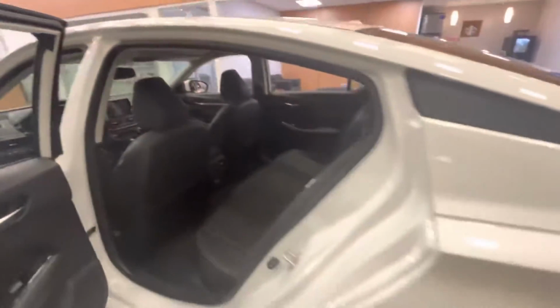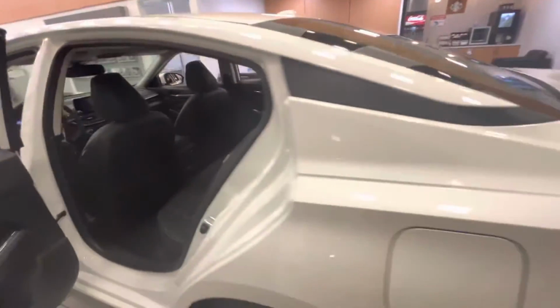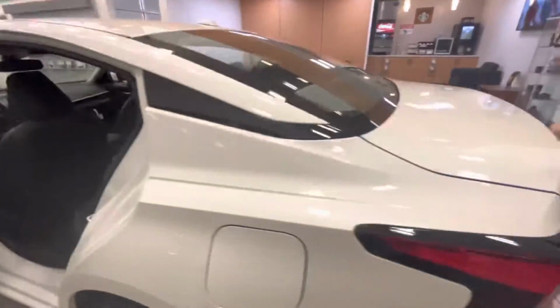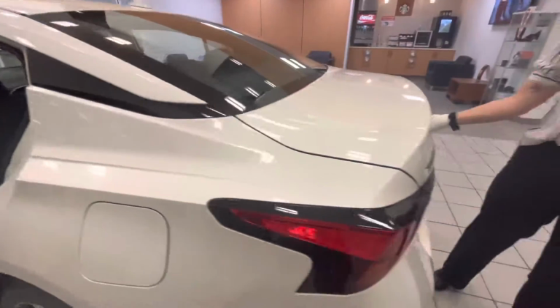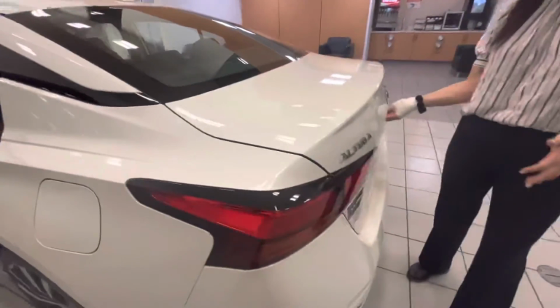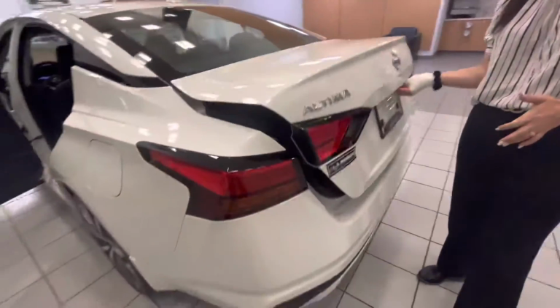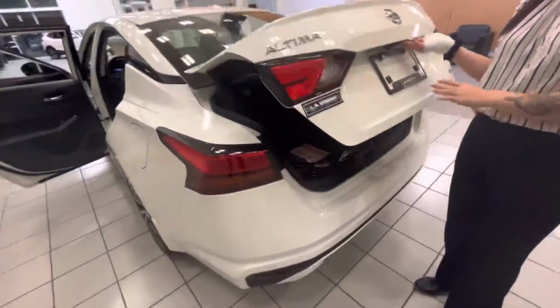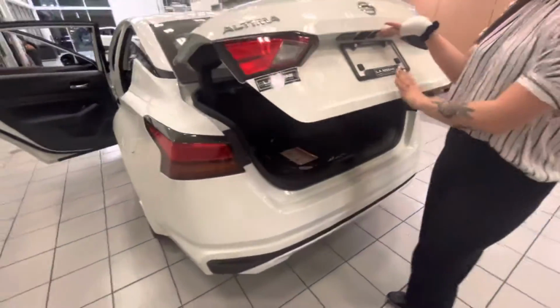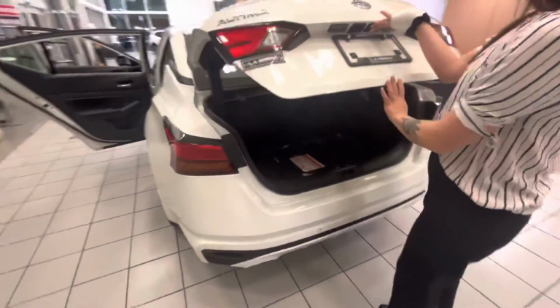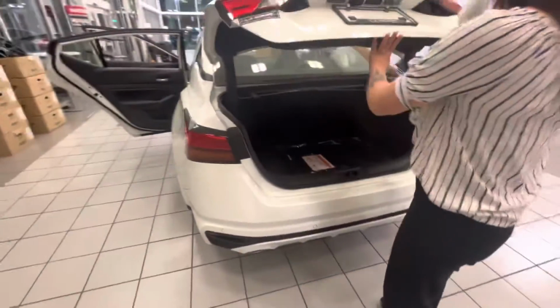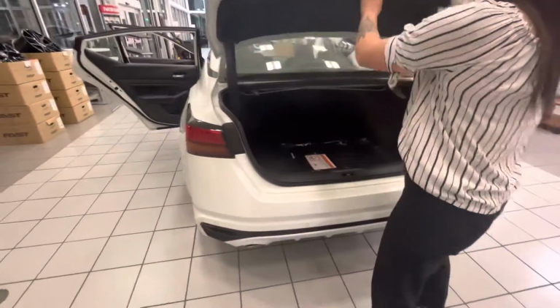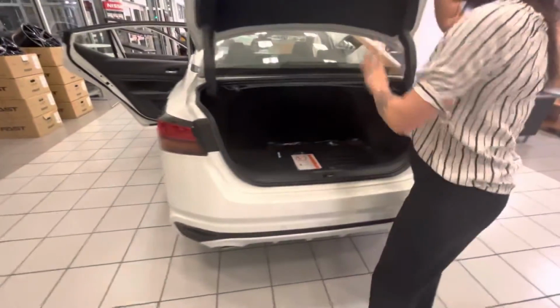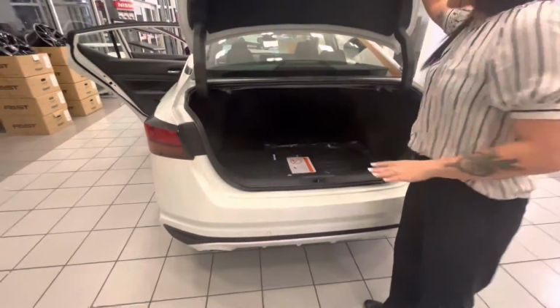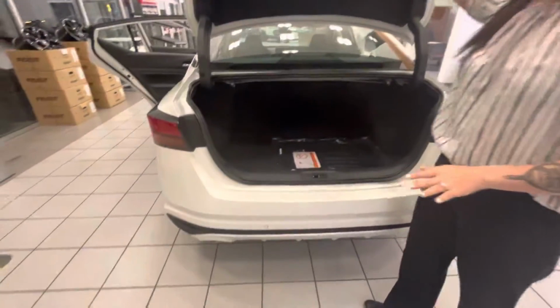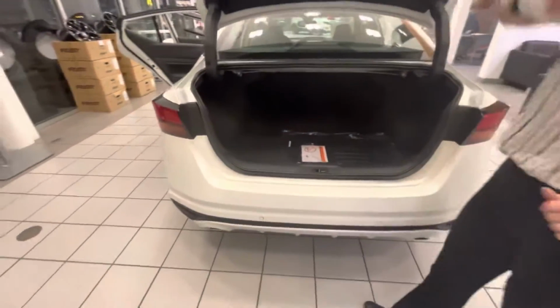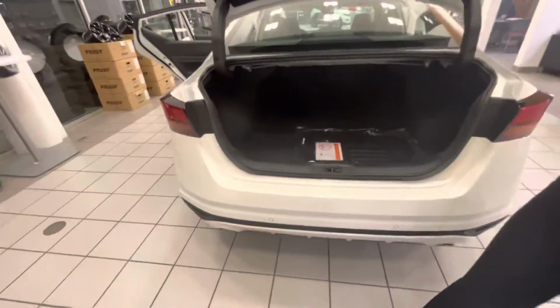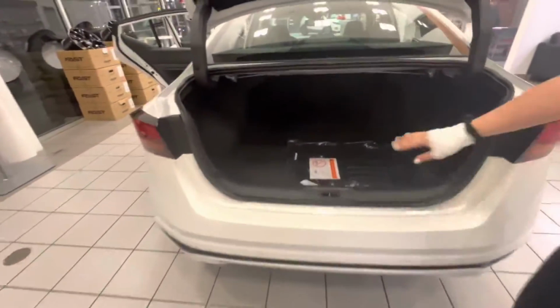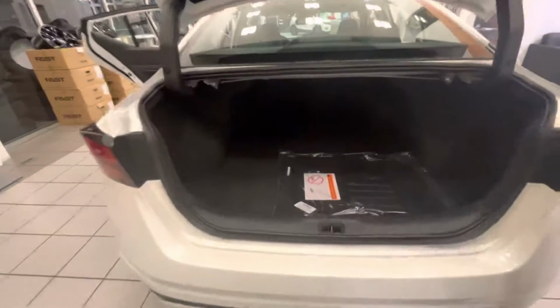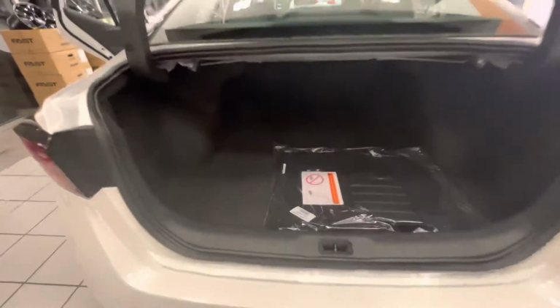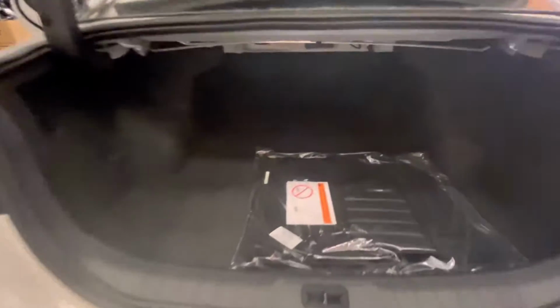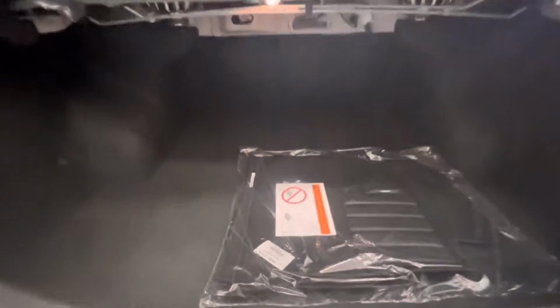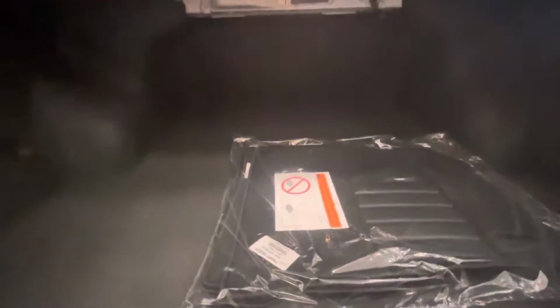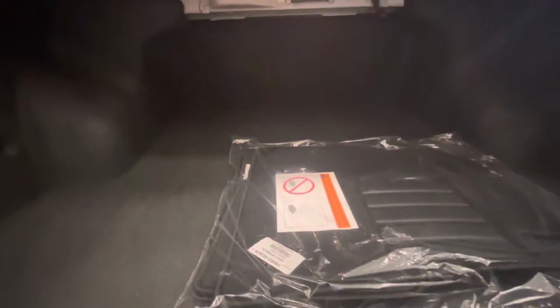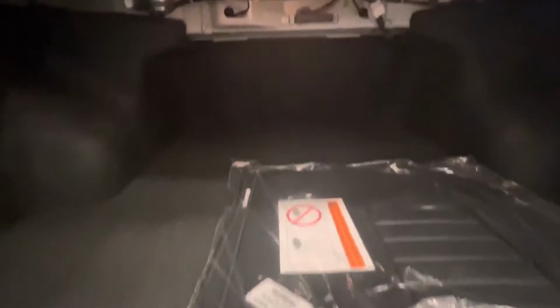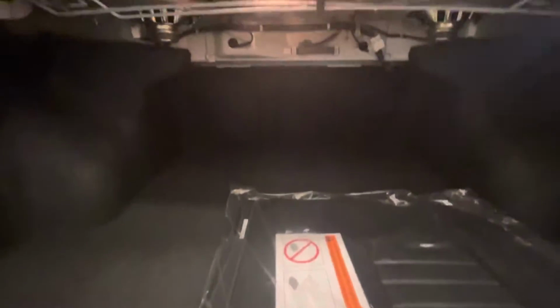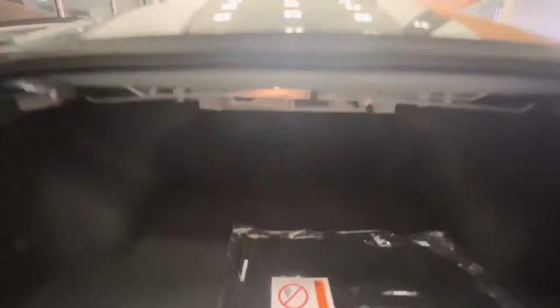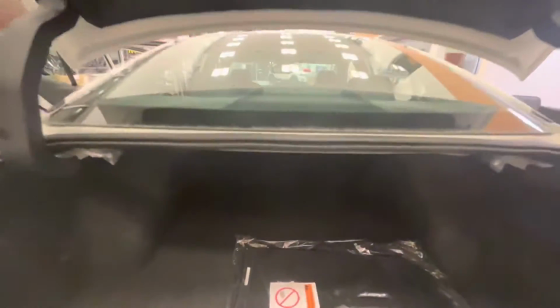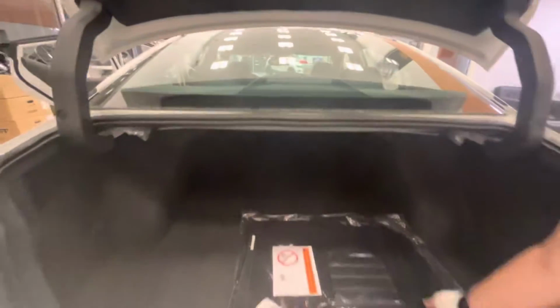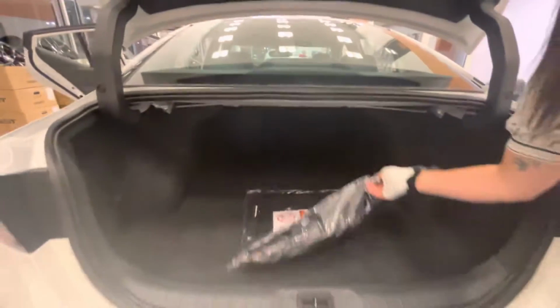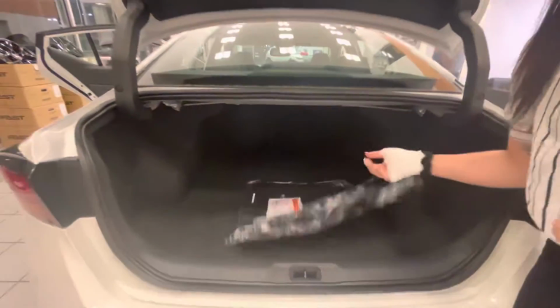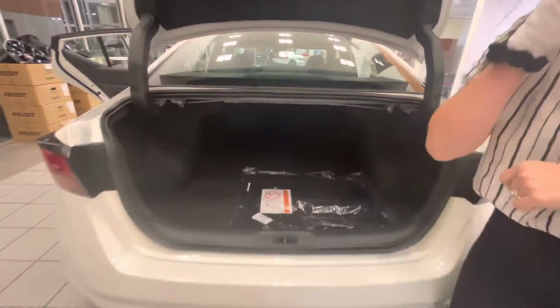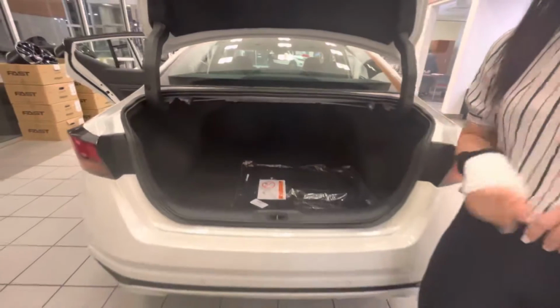Coming to the back, you do have that one touch open, as well as that rear view camera on the back. Coming in, you do have tons of space in the cargo, as well as those mats for the vehicle that are already coming with it.